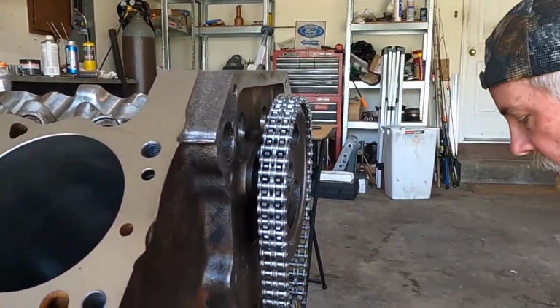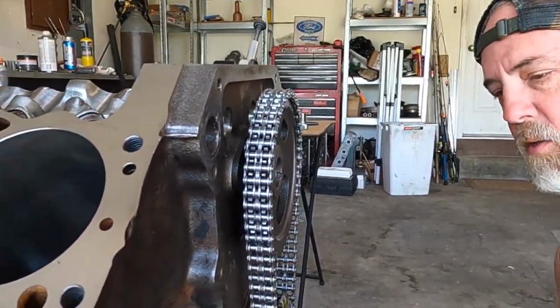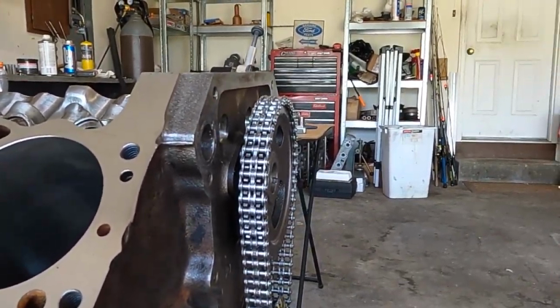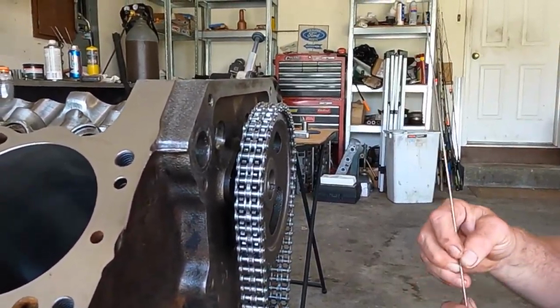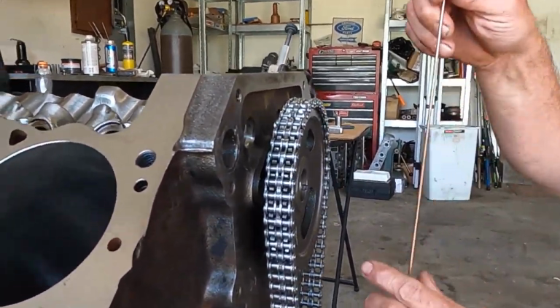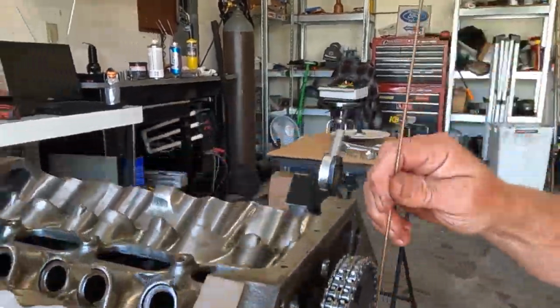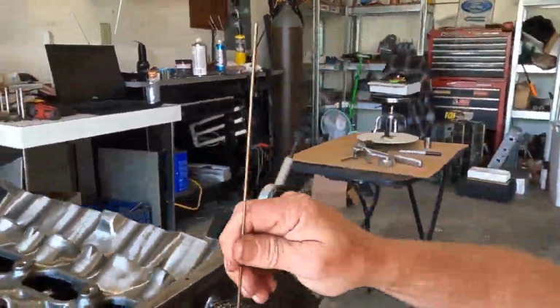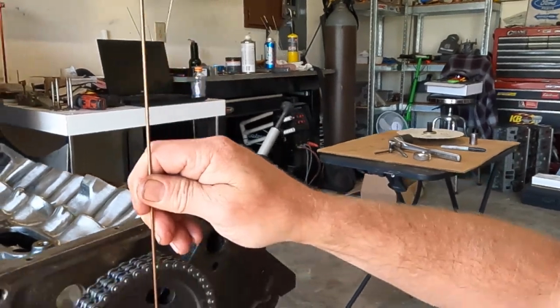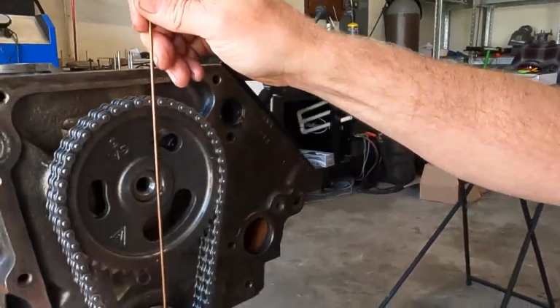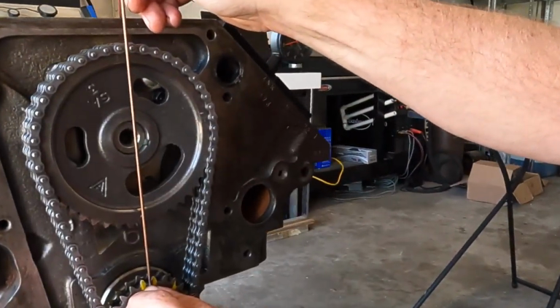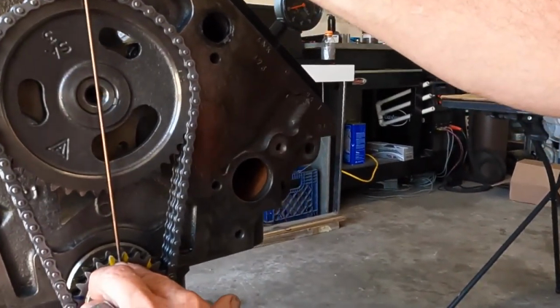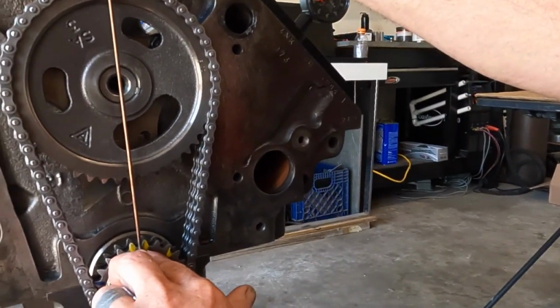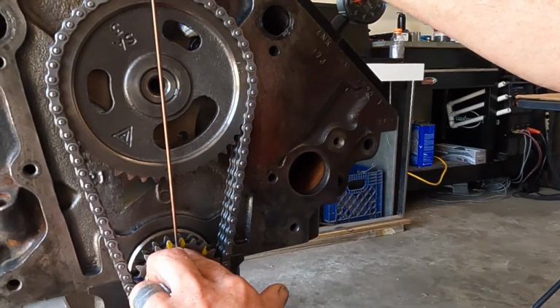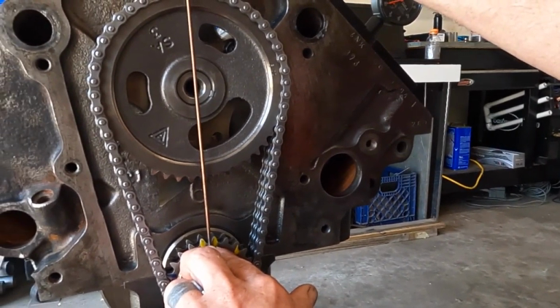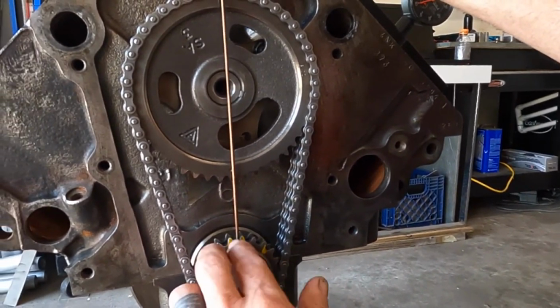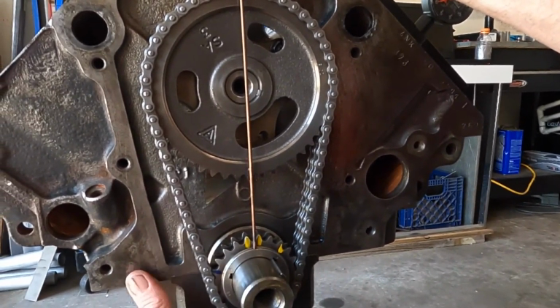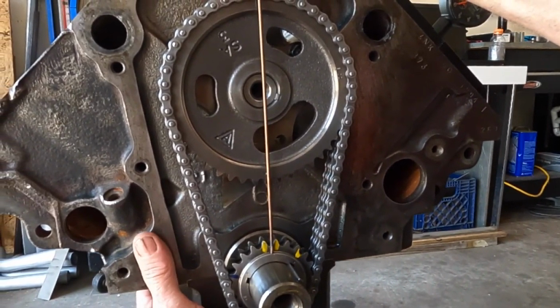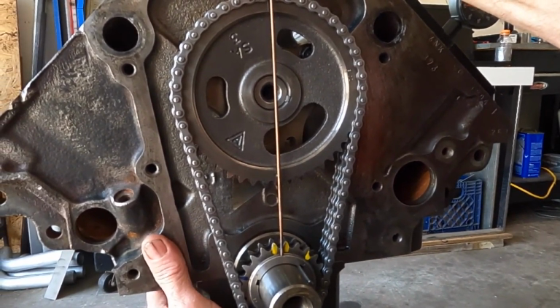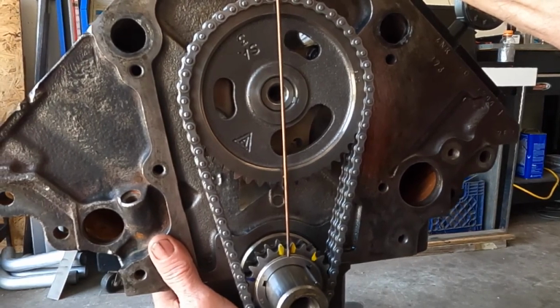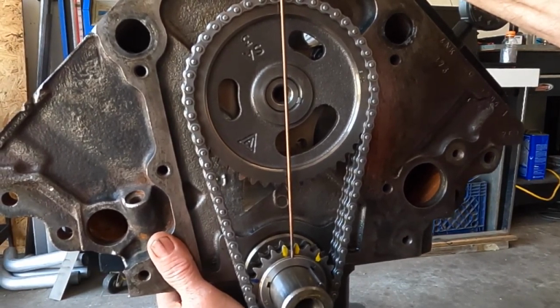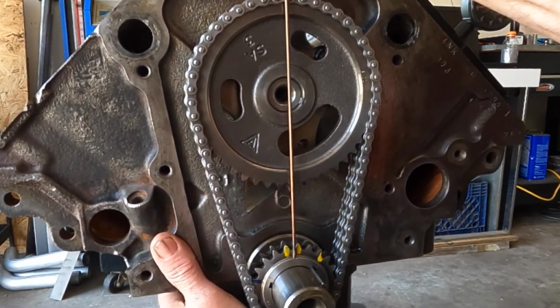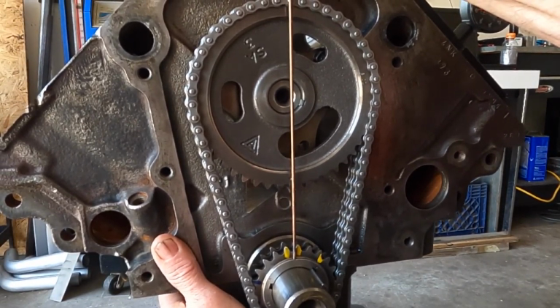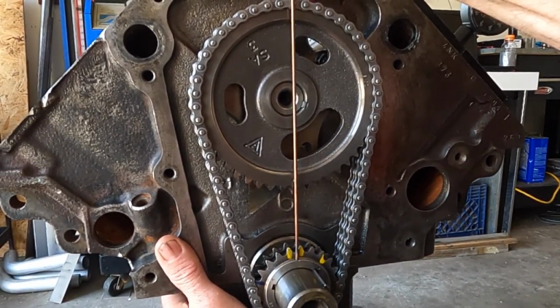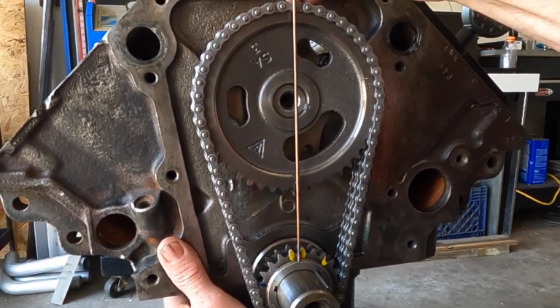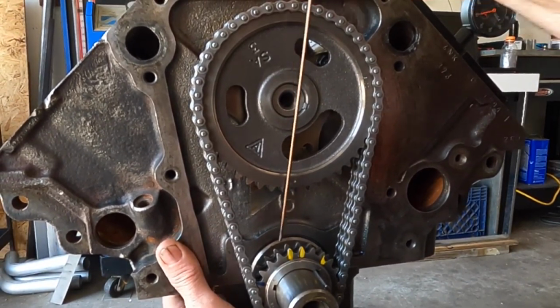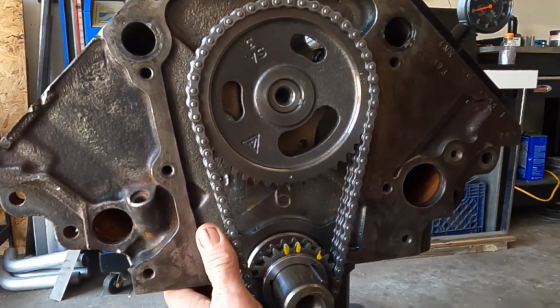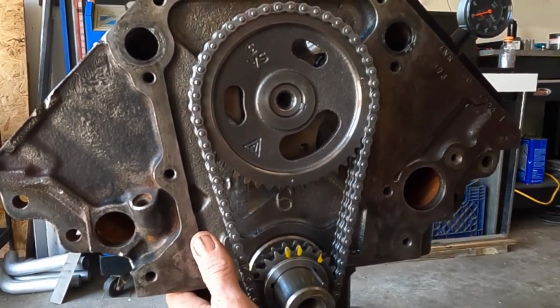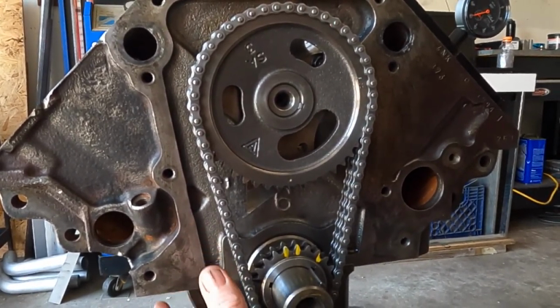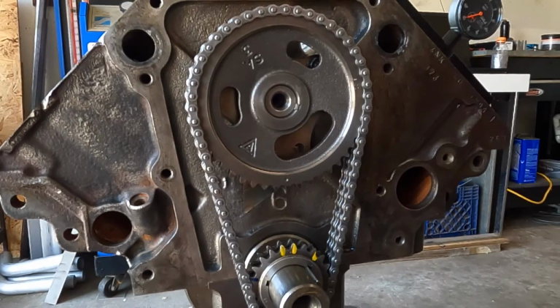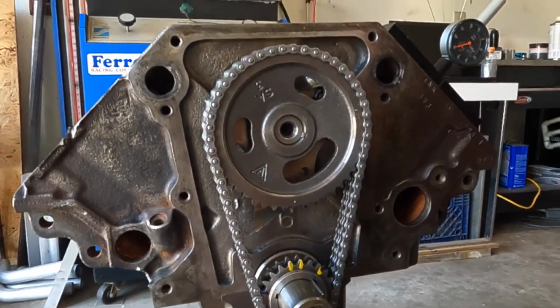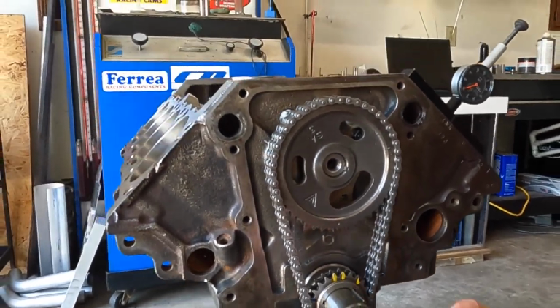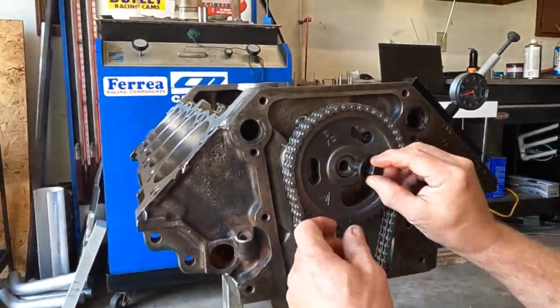Now we'll get our straight edge and verify. It's actually a little off - there we go. That's where we need to be. Now we can put the bolt in.